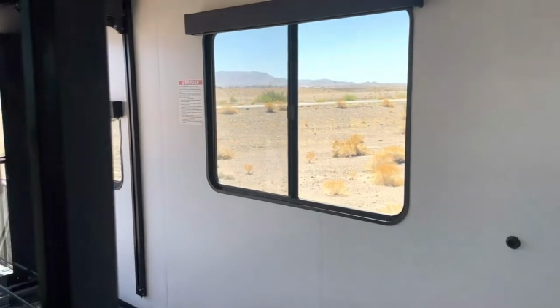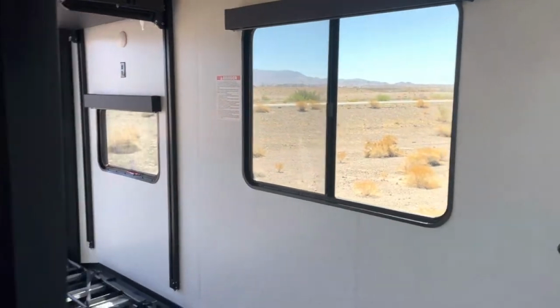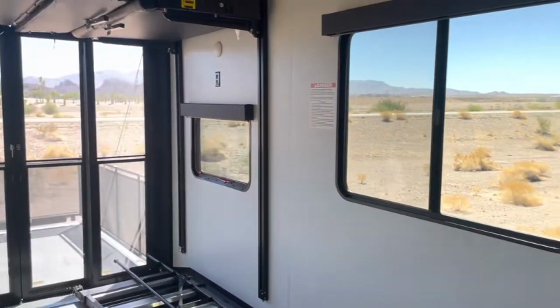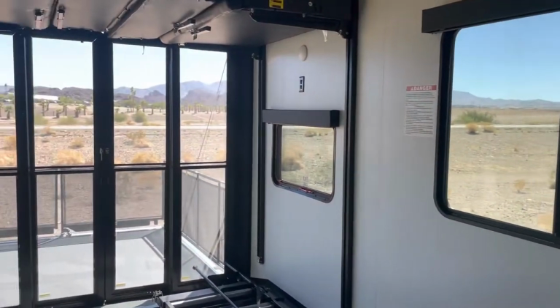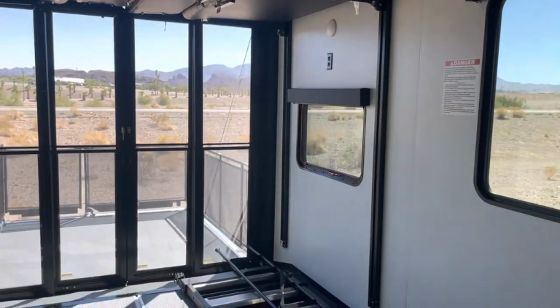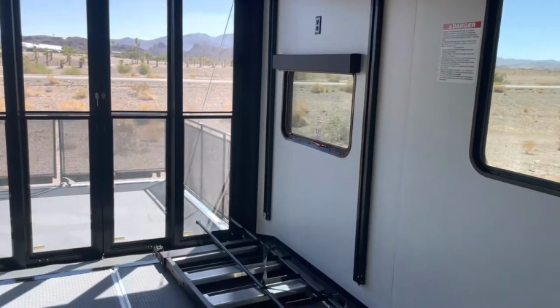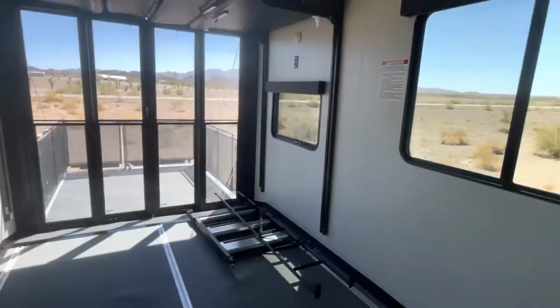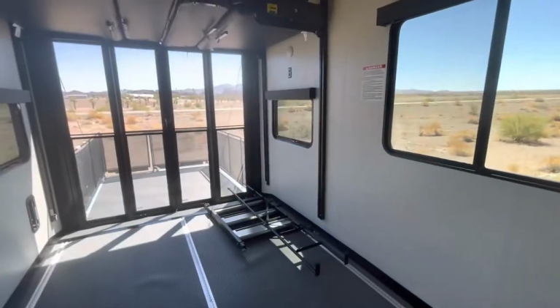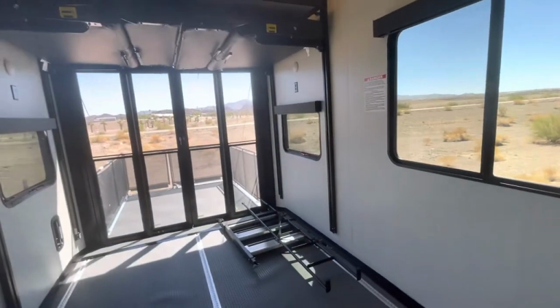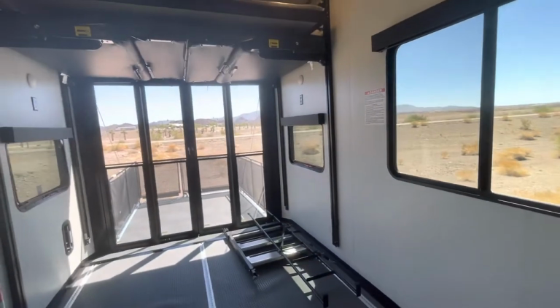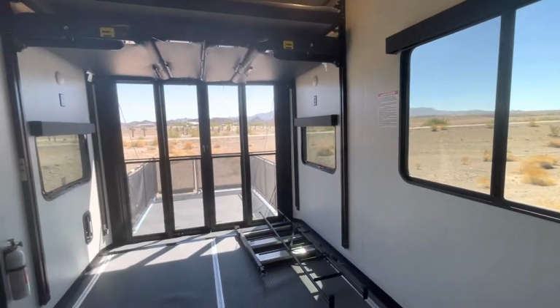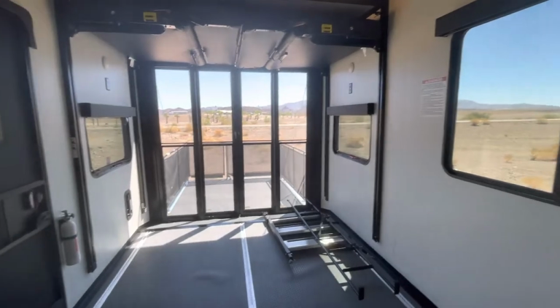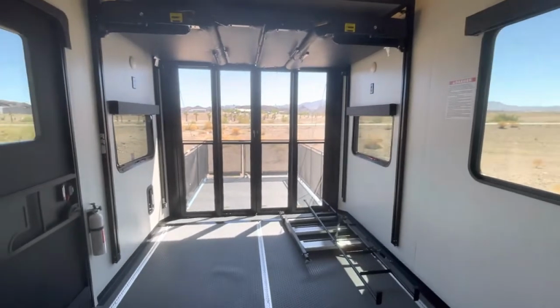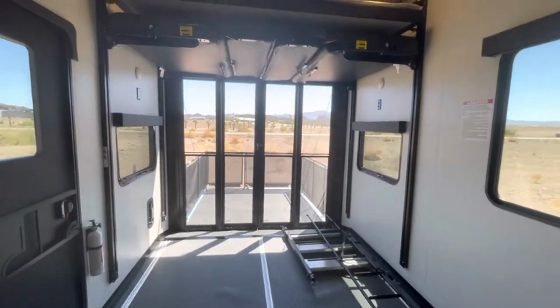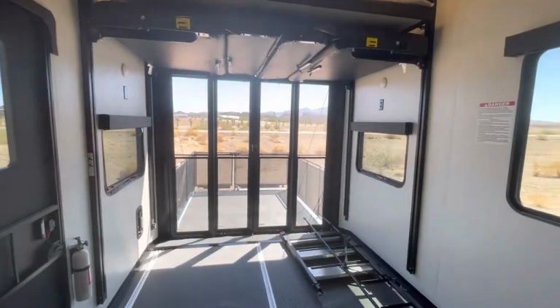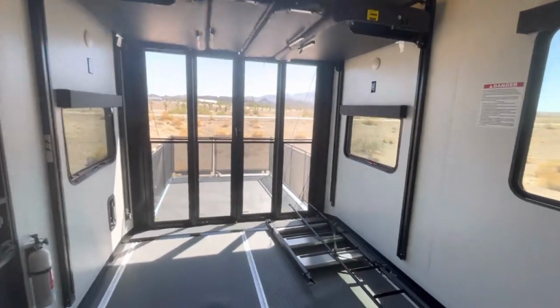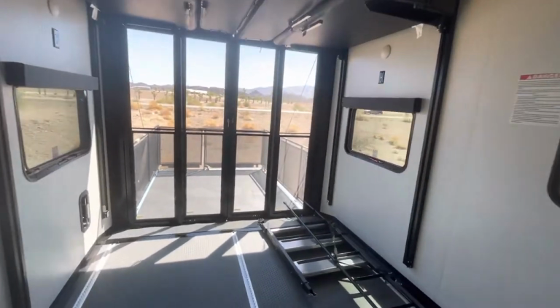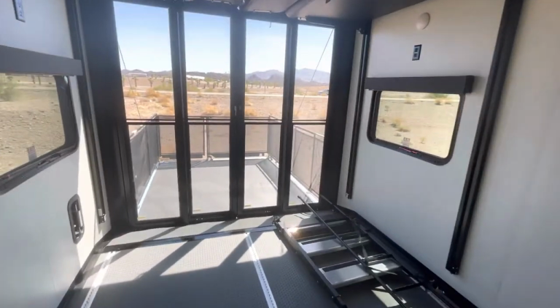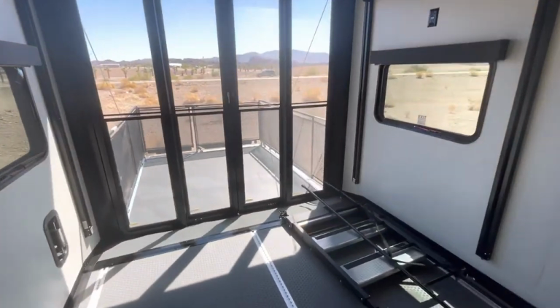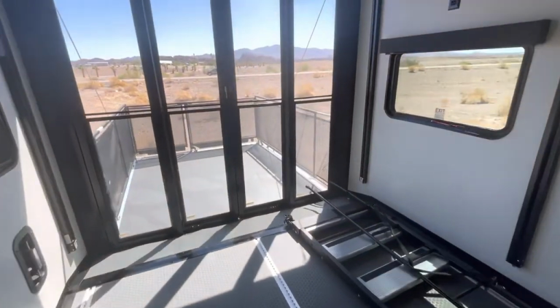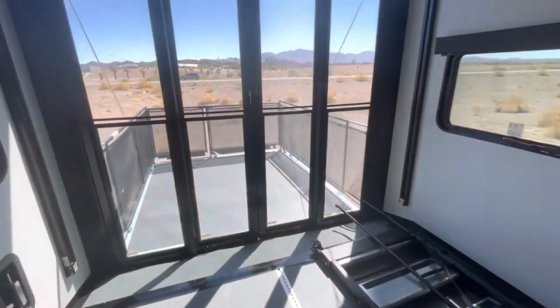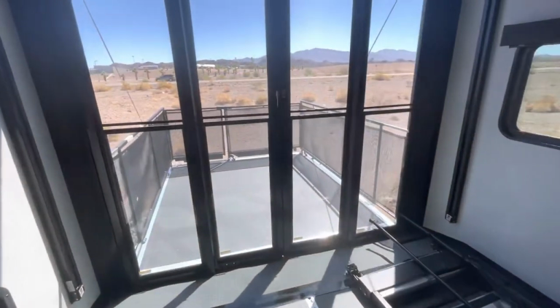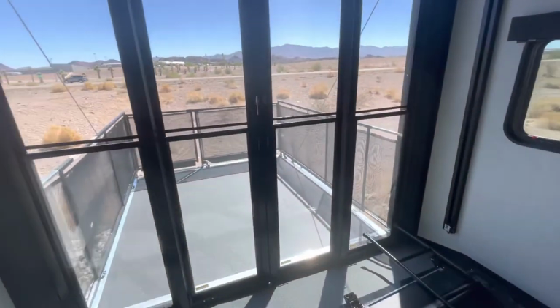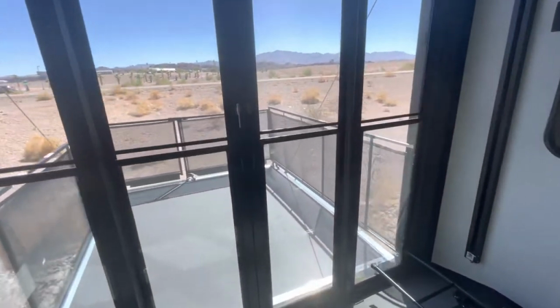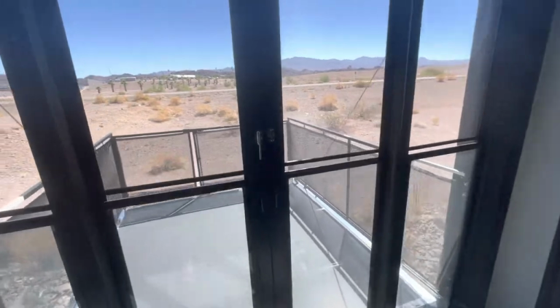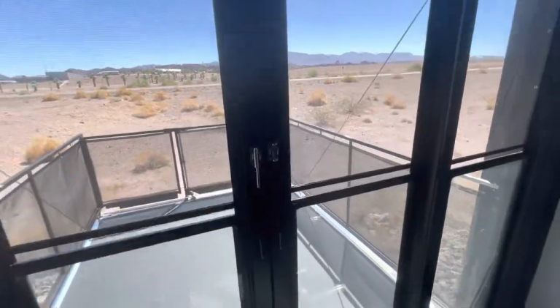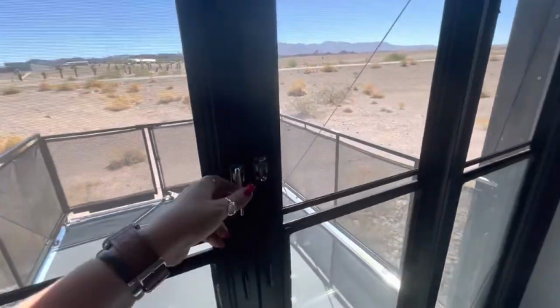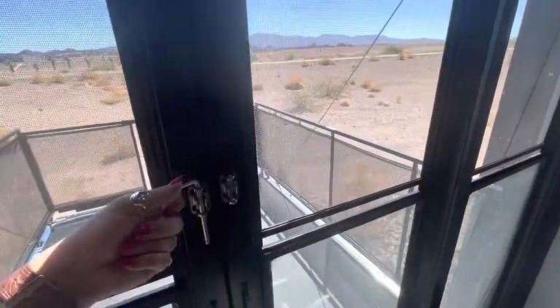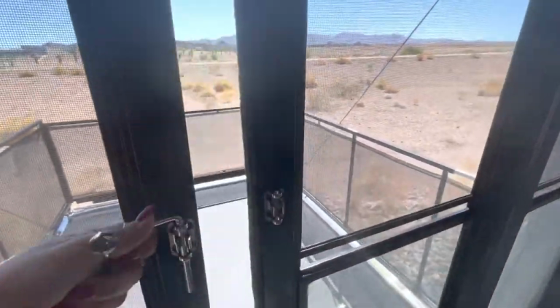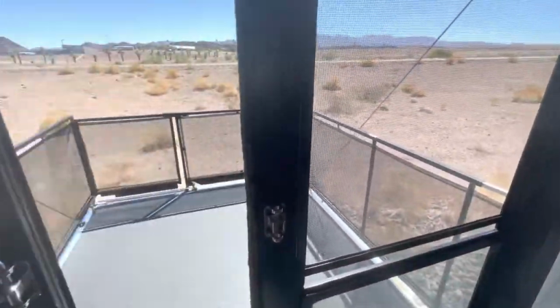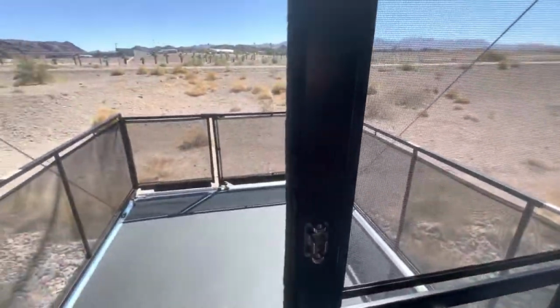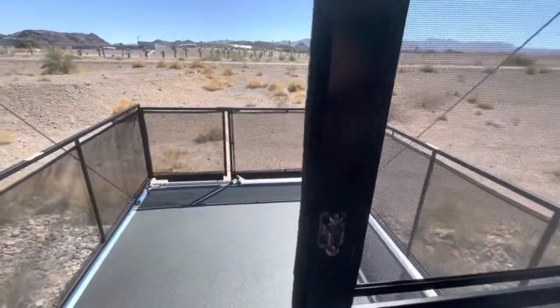All right guys, today we're going to be in this 41V15. This is pretty. So I'm in the 15-foot garage. It has the patio doors back here. The actual patio is up and out.